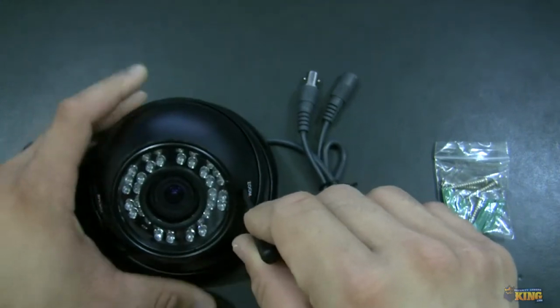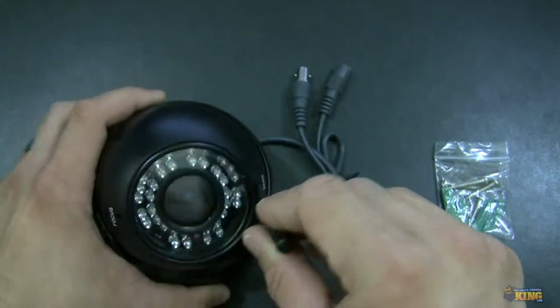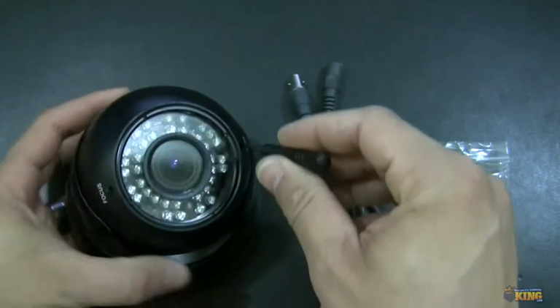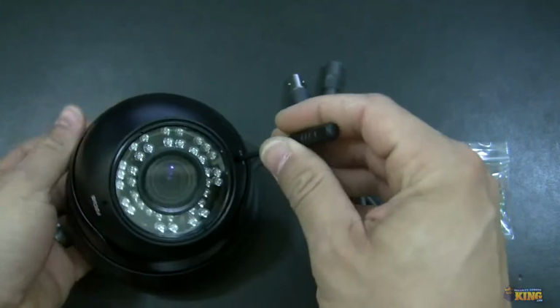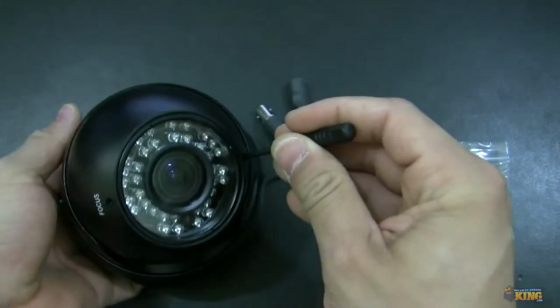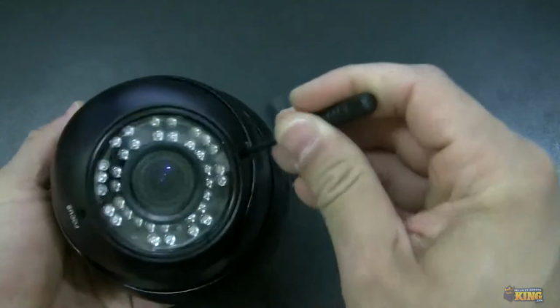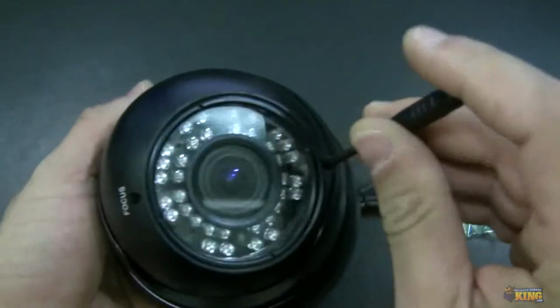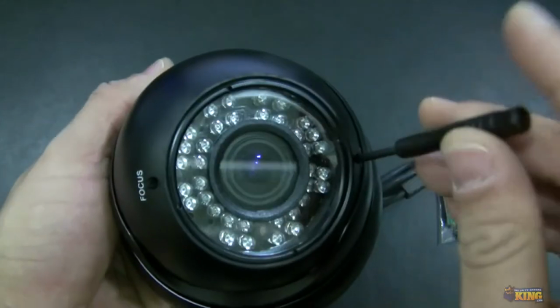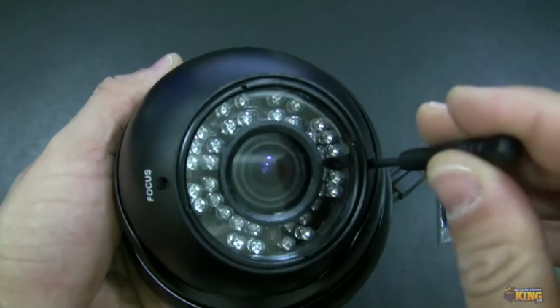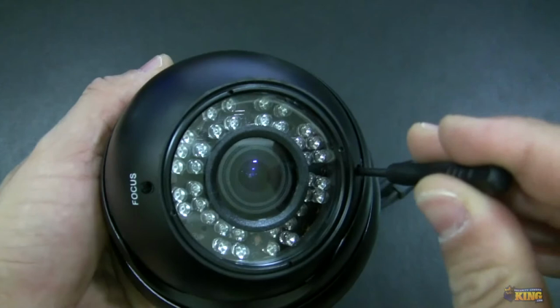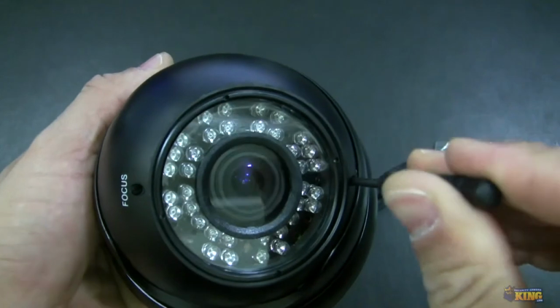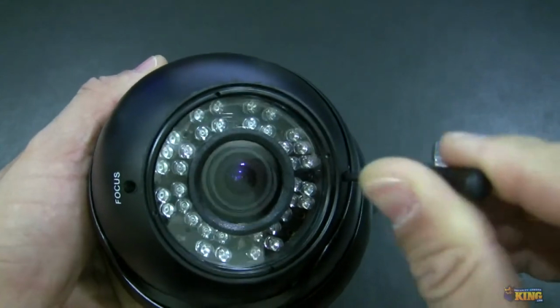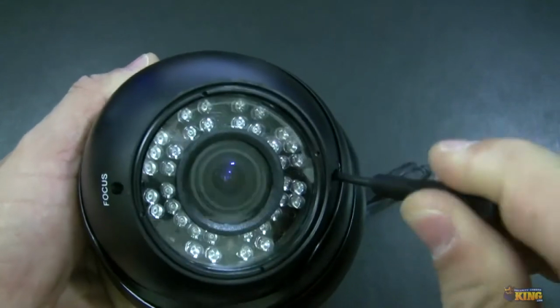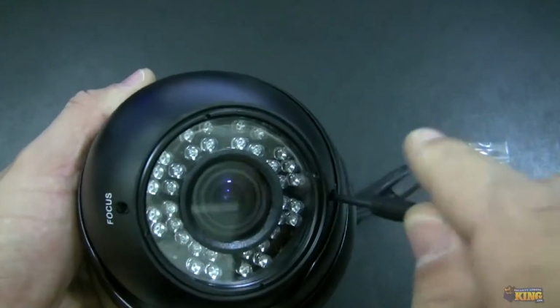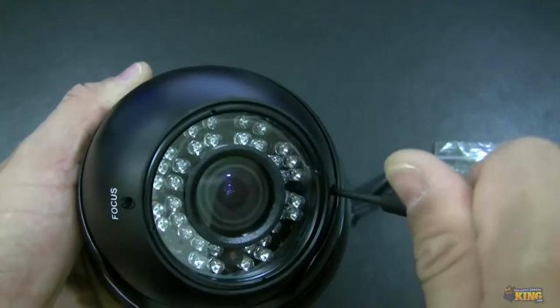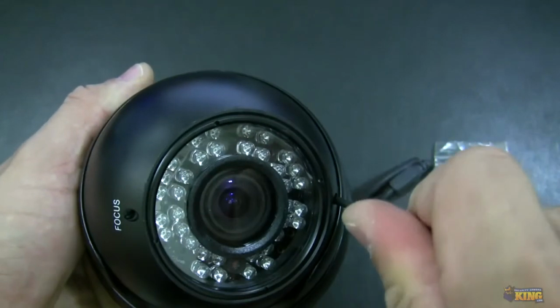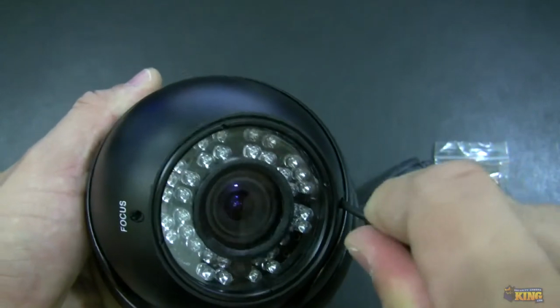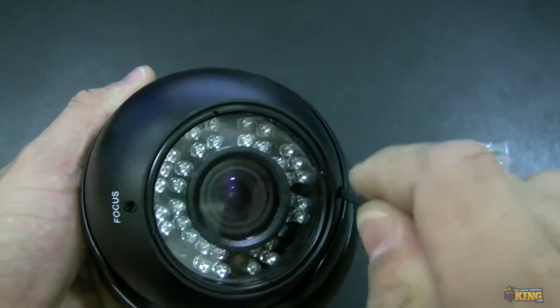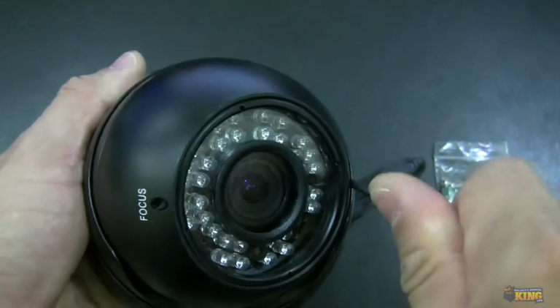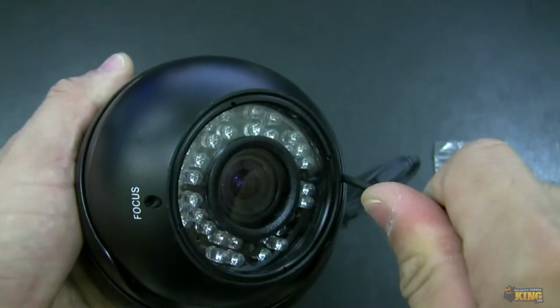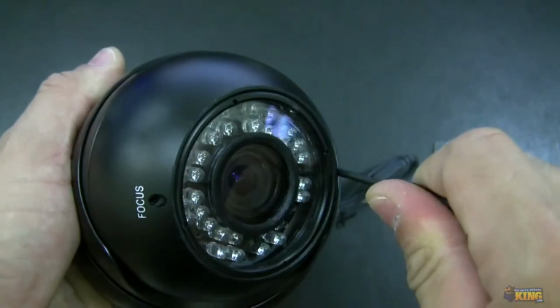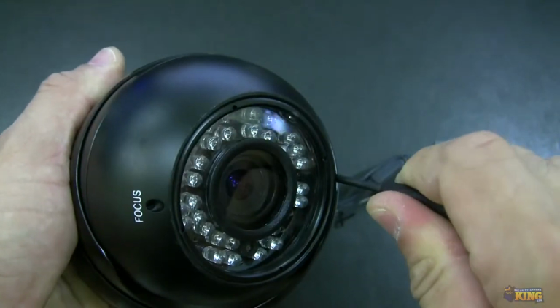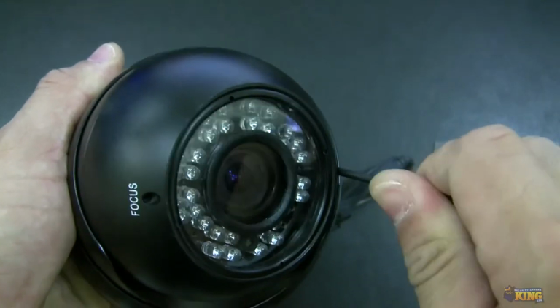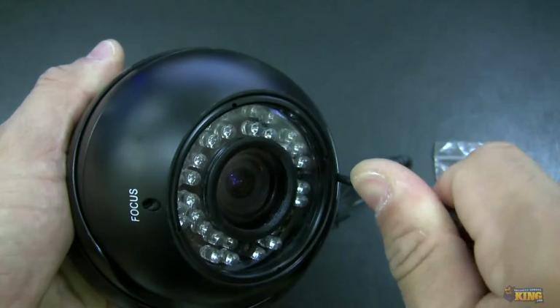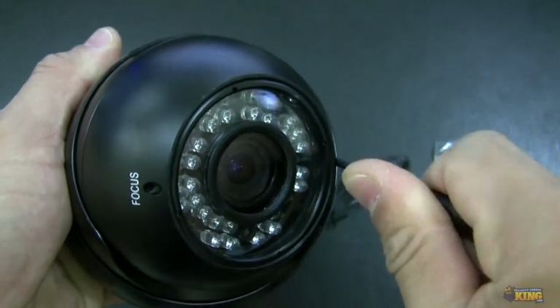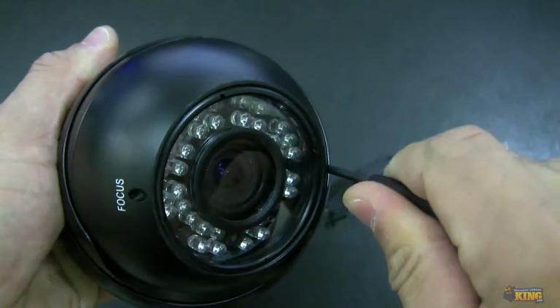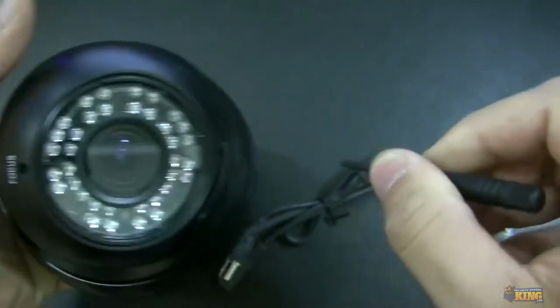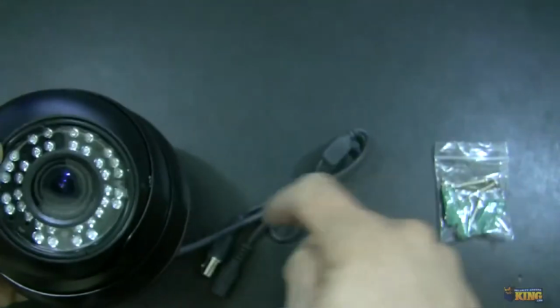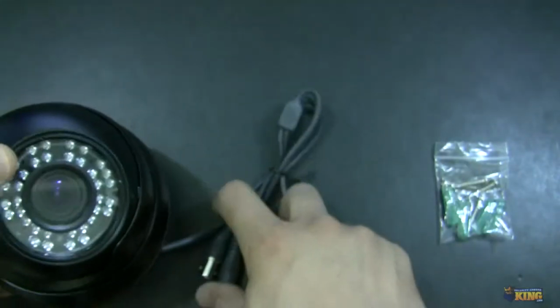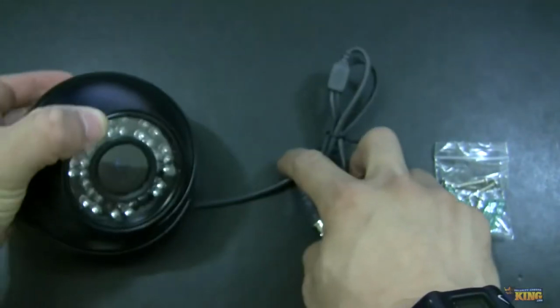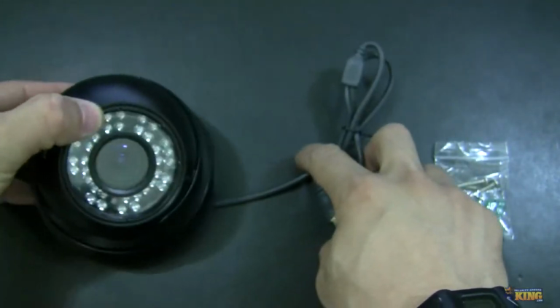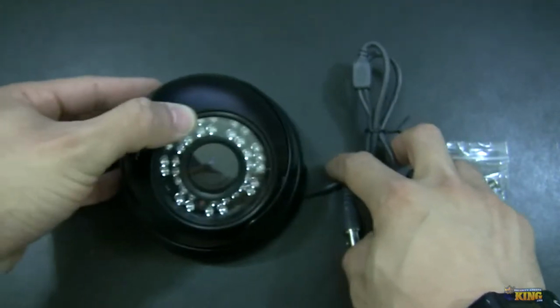So once you mount the camera, you can adjust the focus and zoom. You can see how the lens is moving. It's very easy to use — amazing quality.